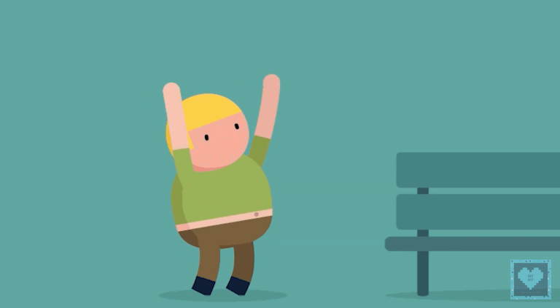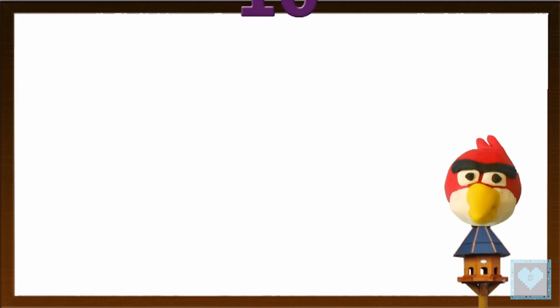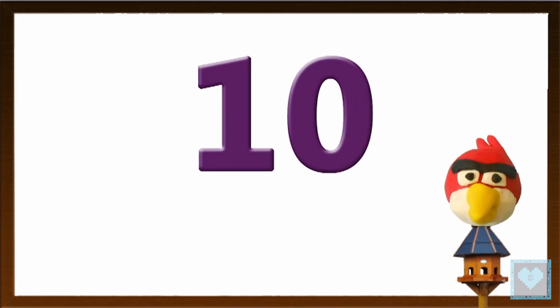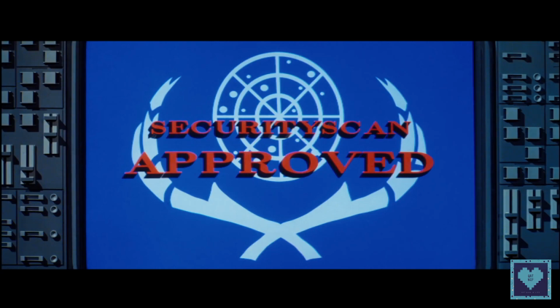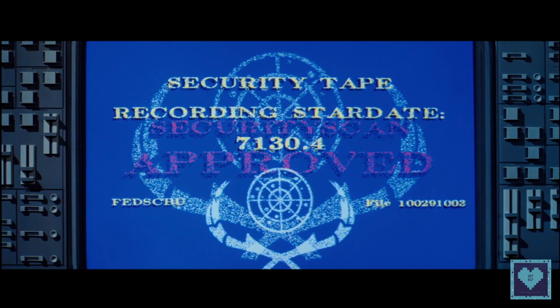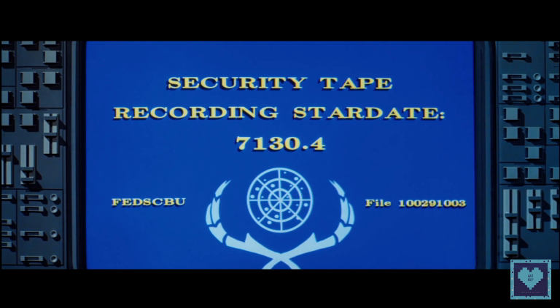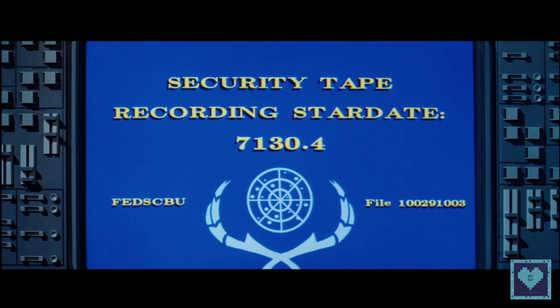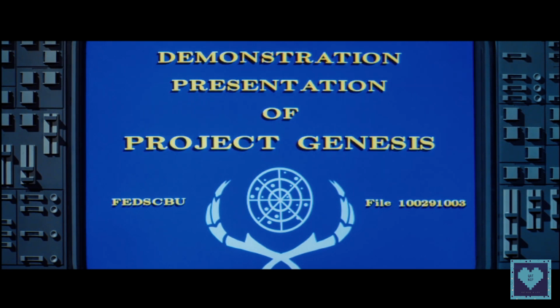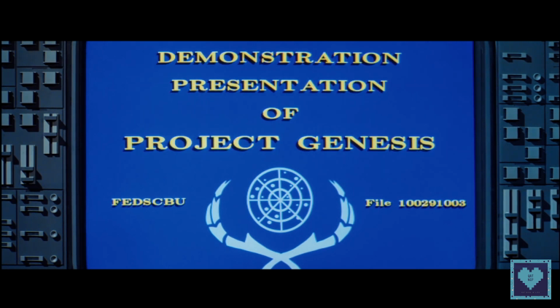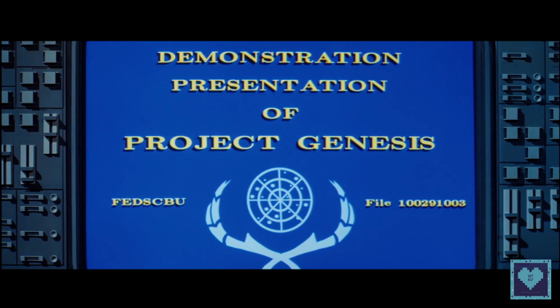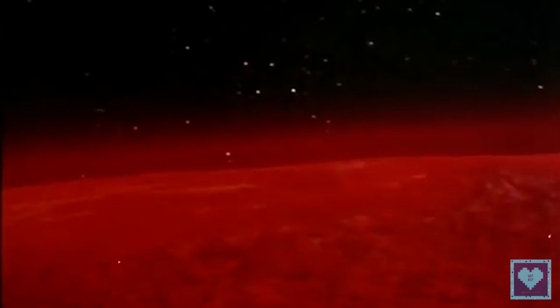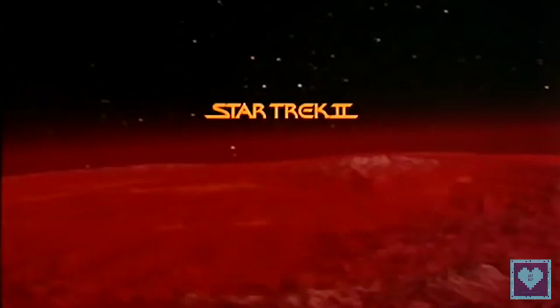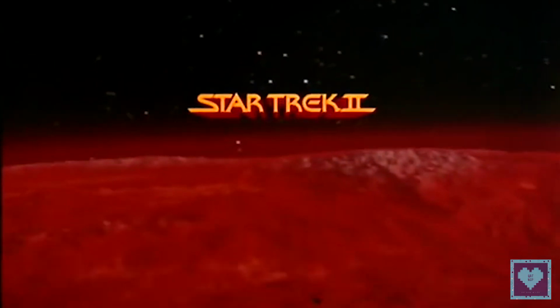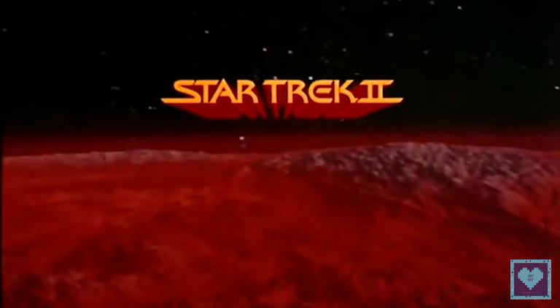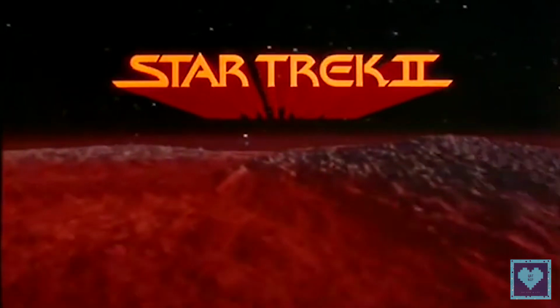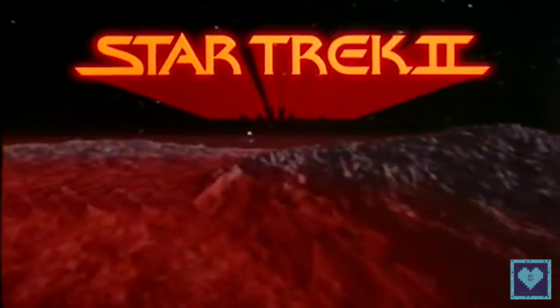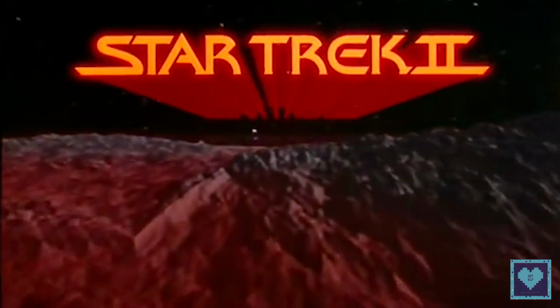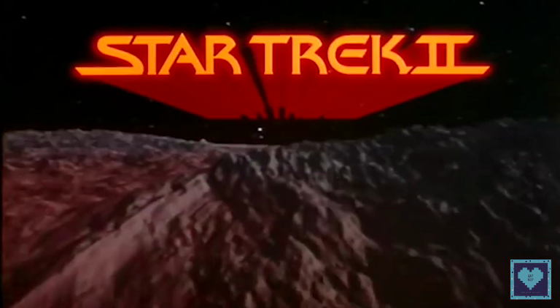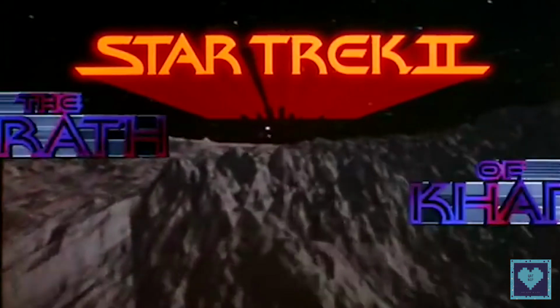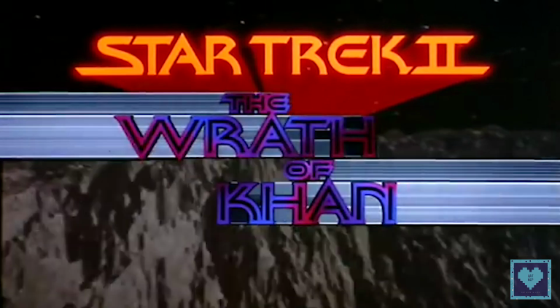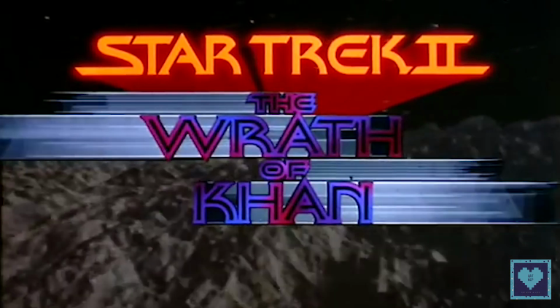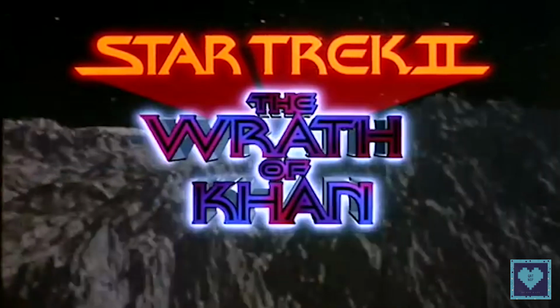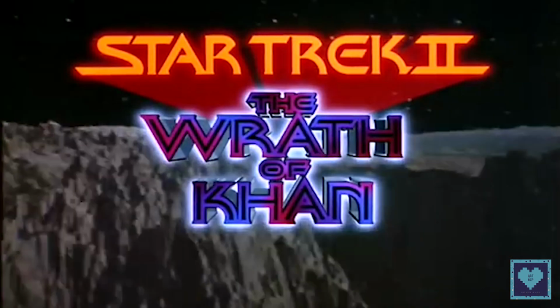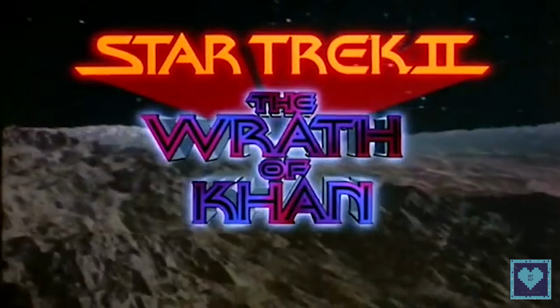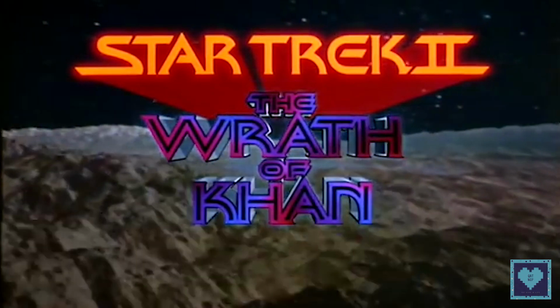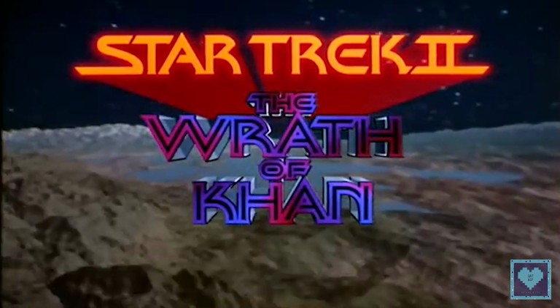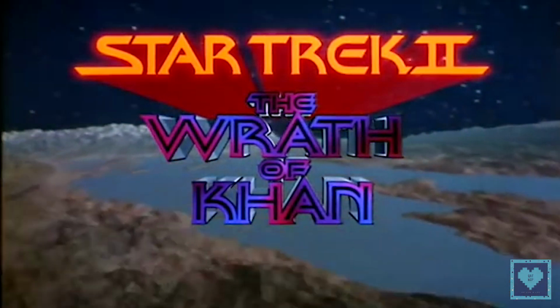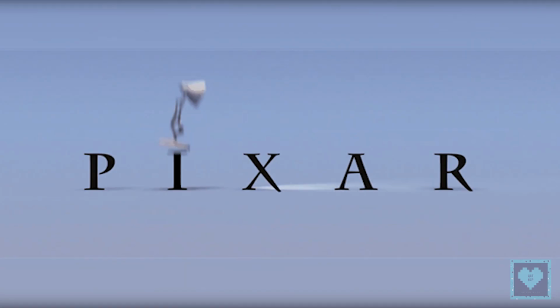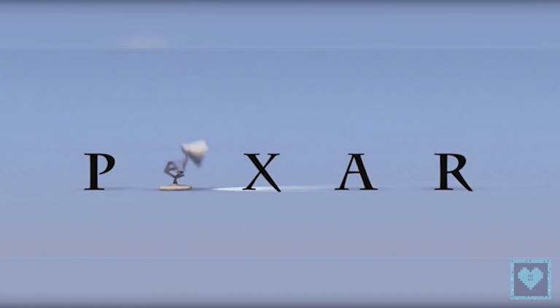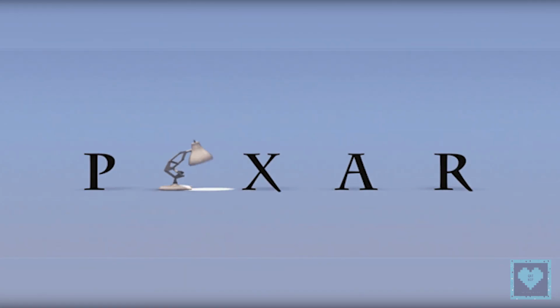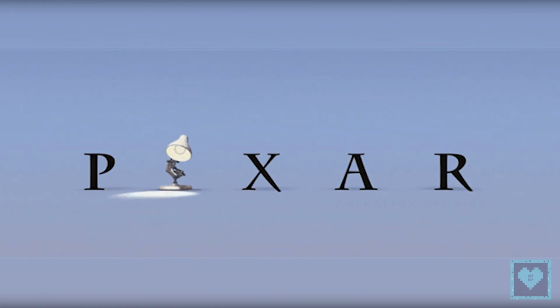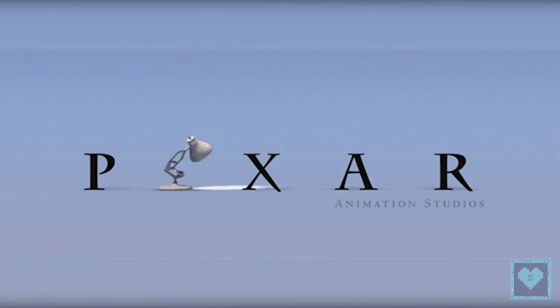And finally, tenth, the Genesis device demonstration video in Star Trek II: The Wrath of Khan was the first entirely computer-generated movie sequence in the history of cinema. That studio later became Pixar.